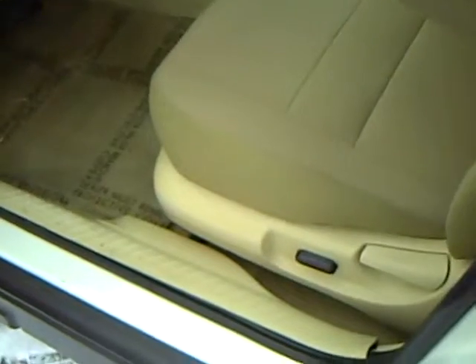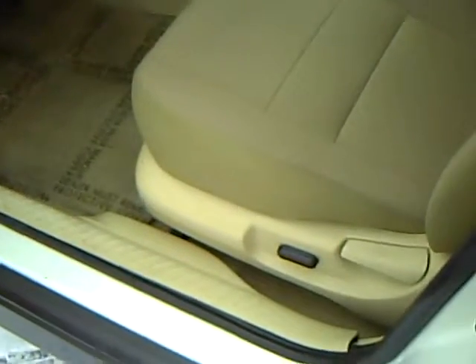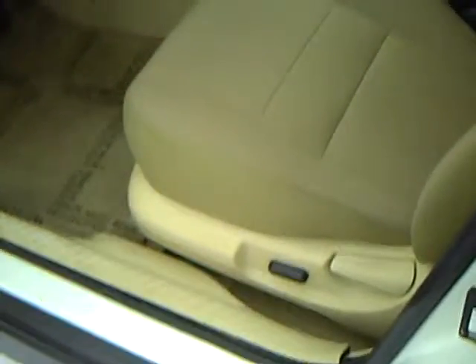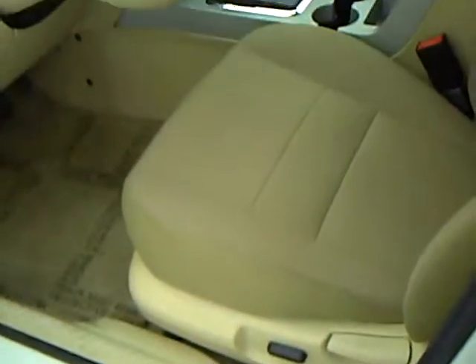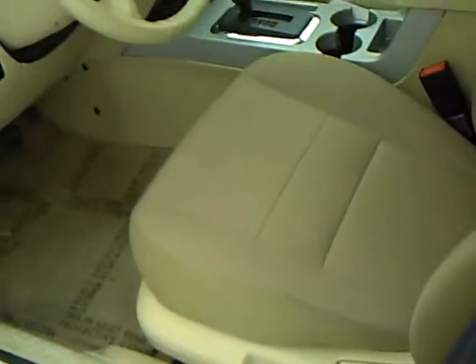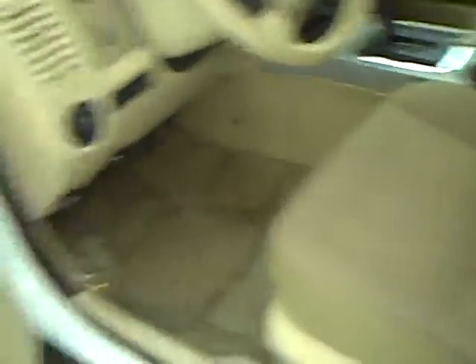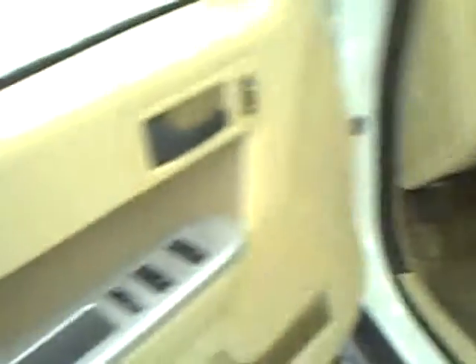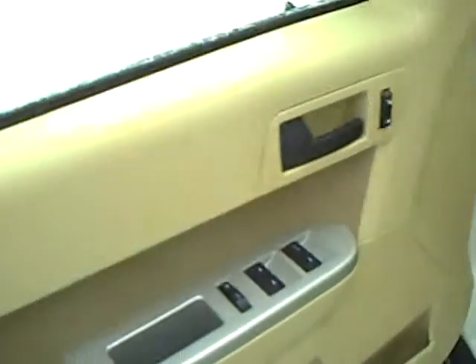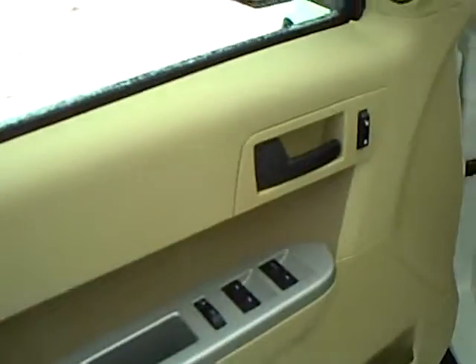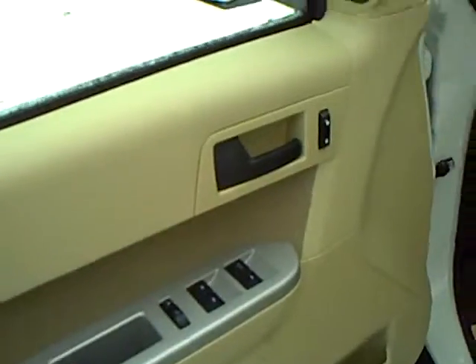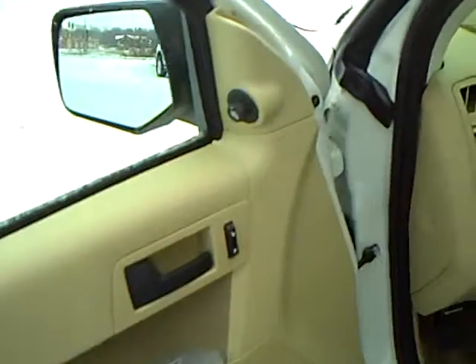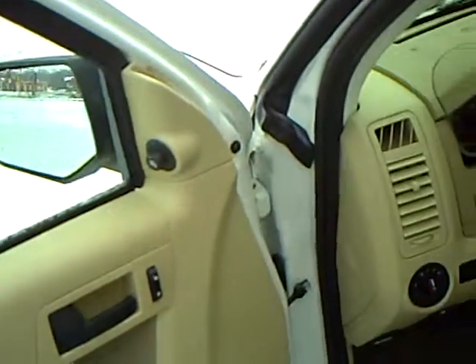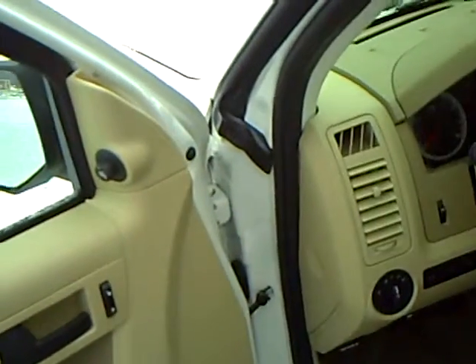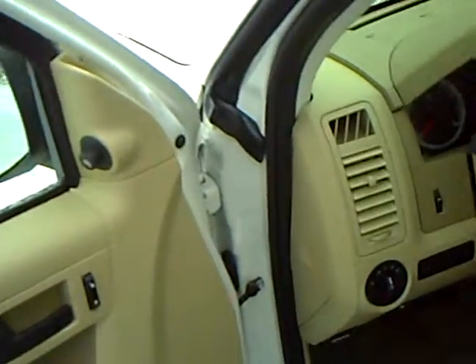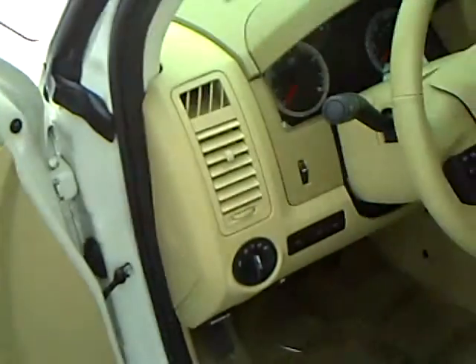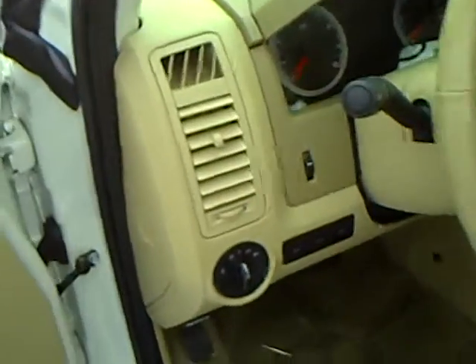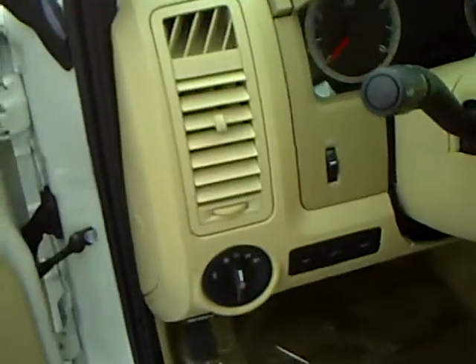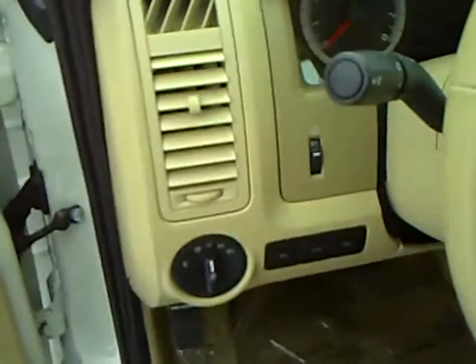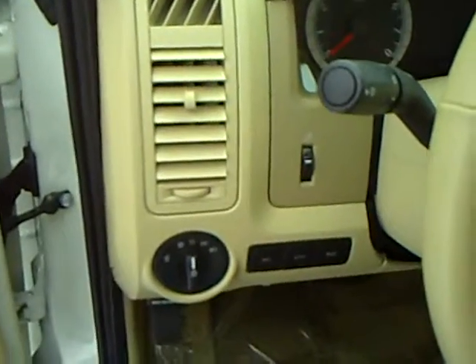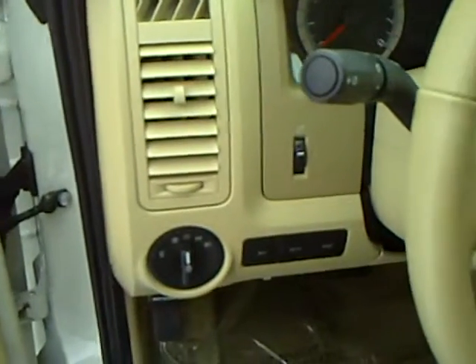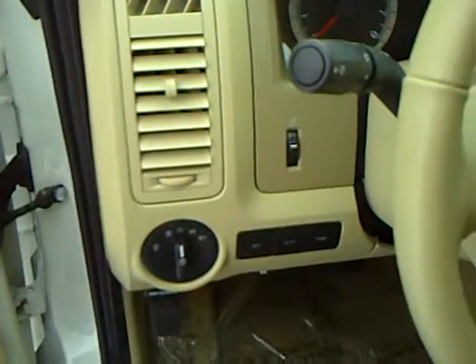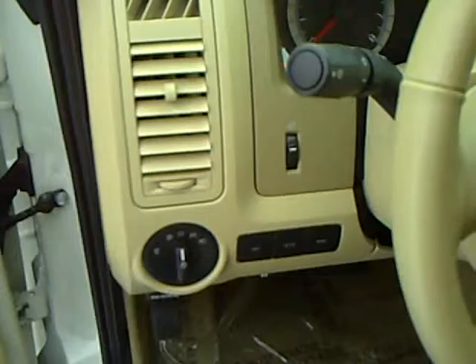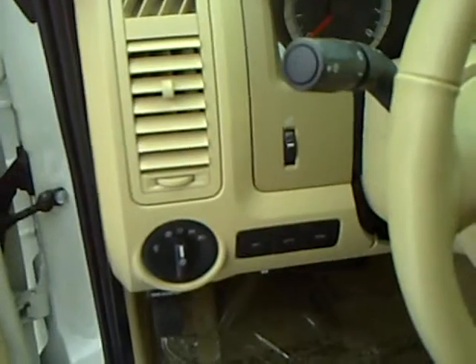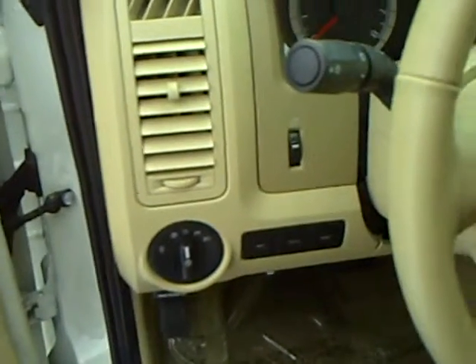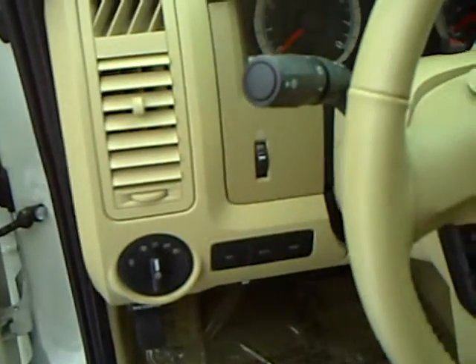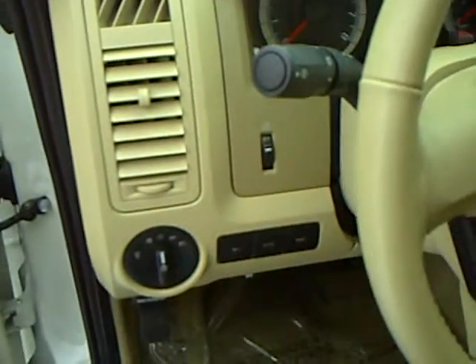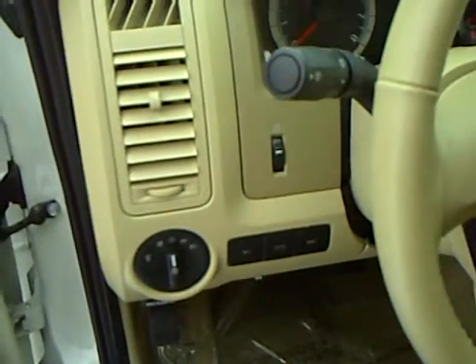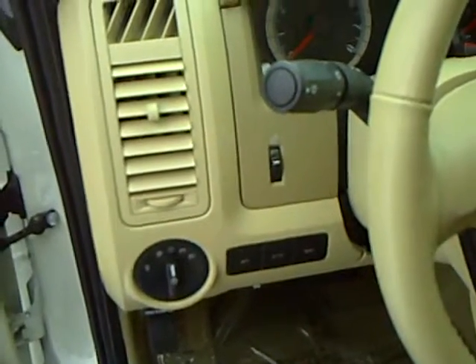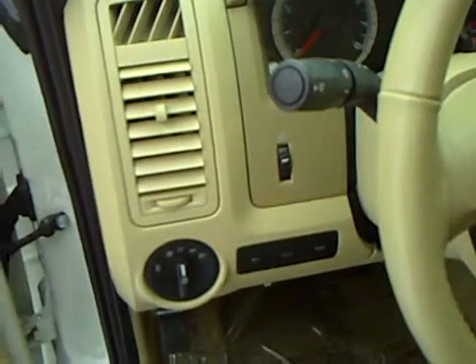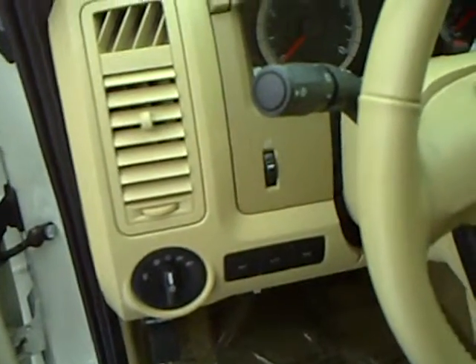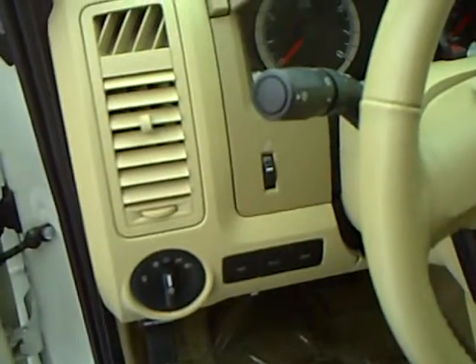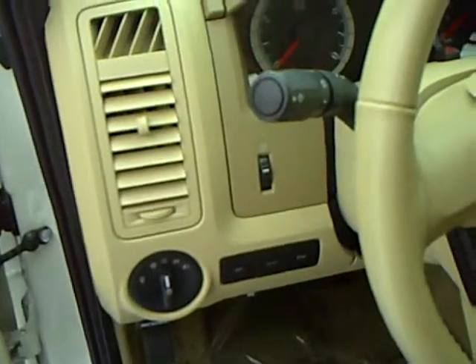You've got a power driver's seat, power windows and locks, power mirrors. Automatic headlamps and you've got your information center — gives you your miles per gallon and distance to empty.